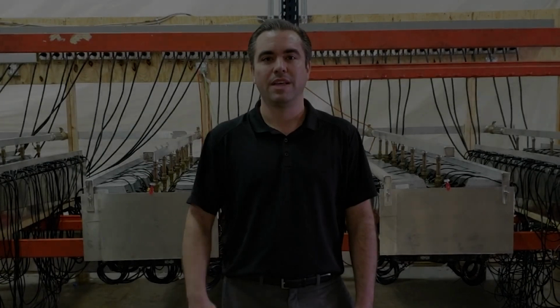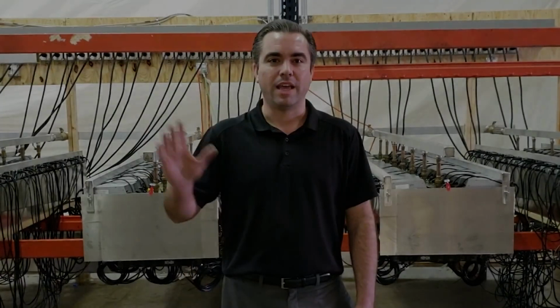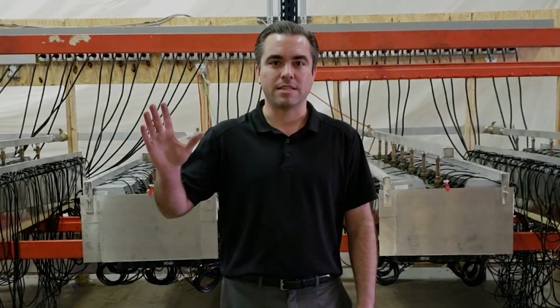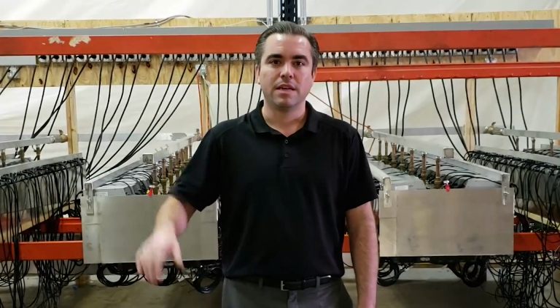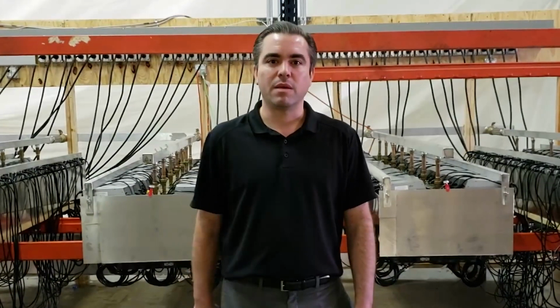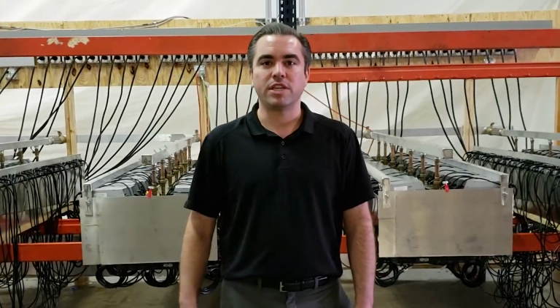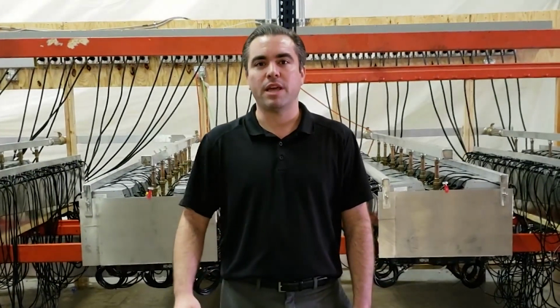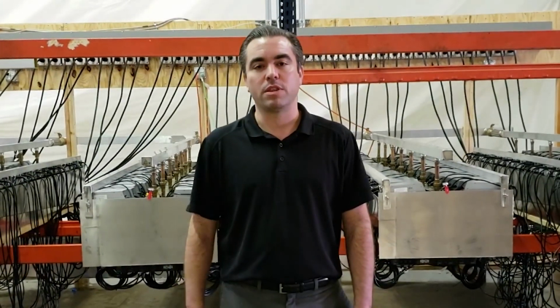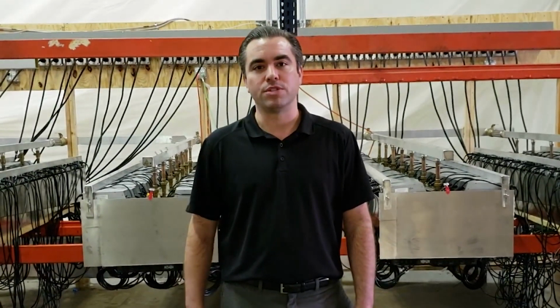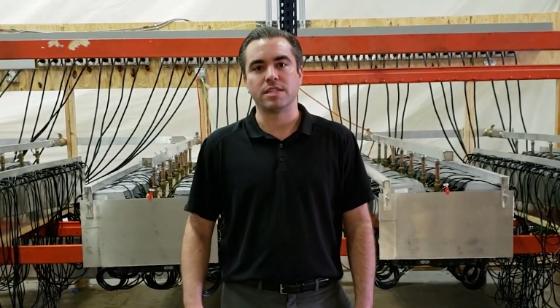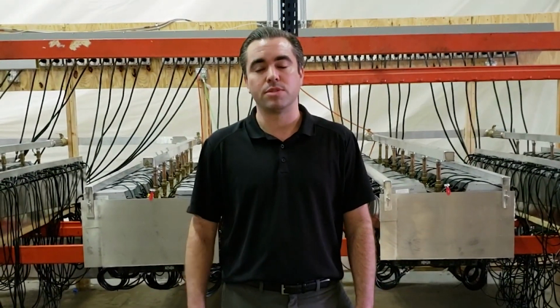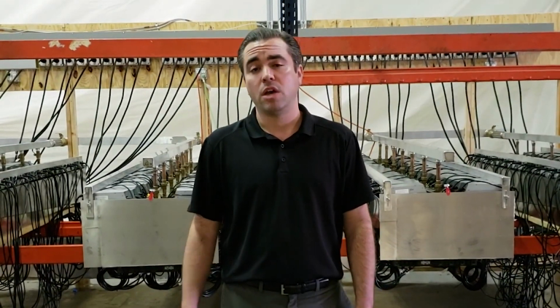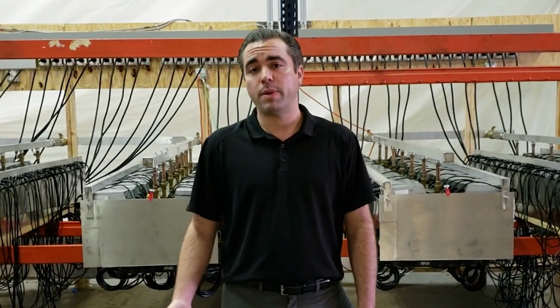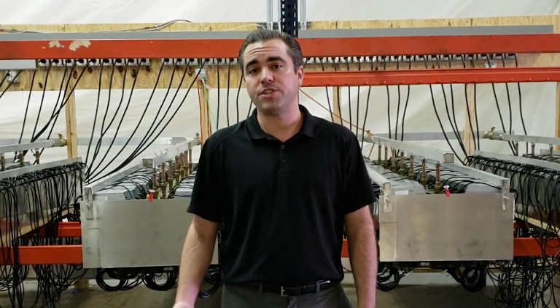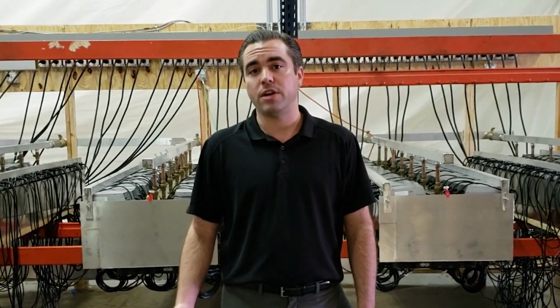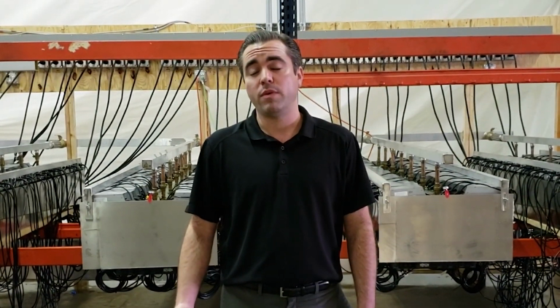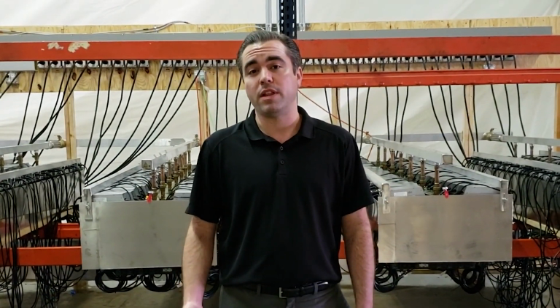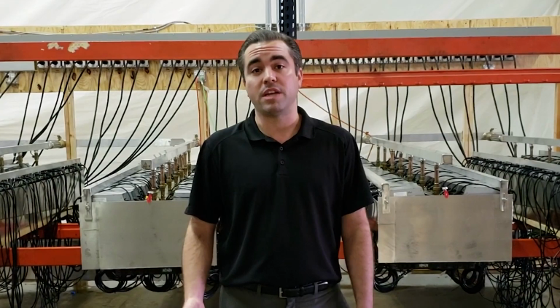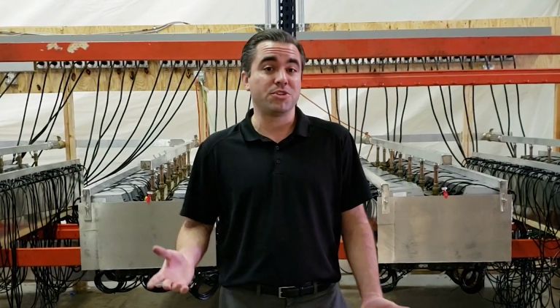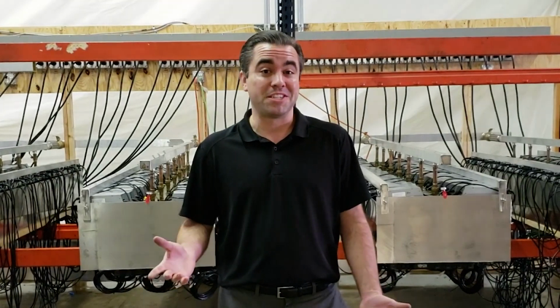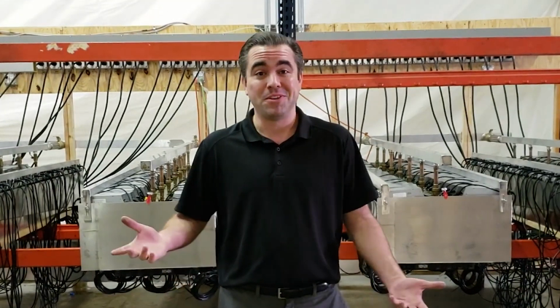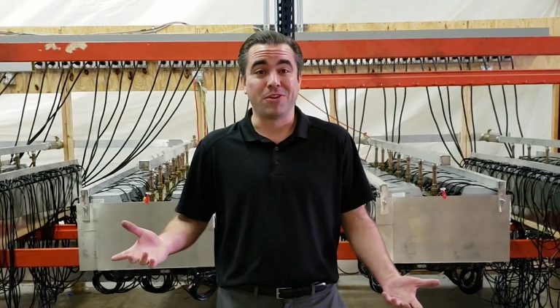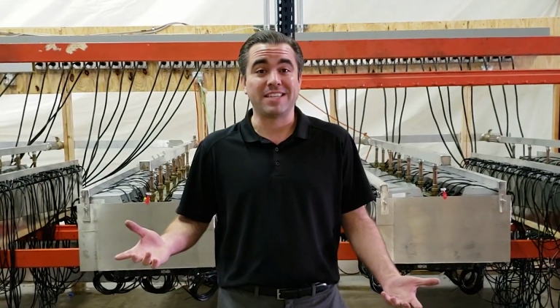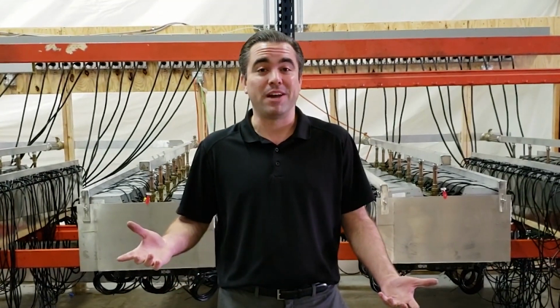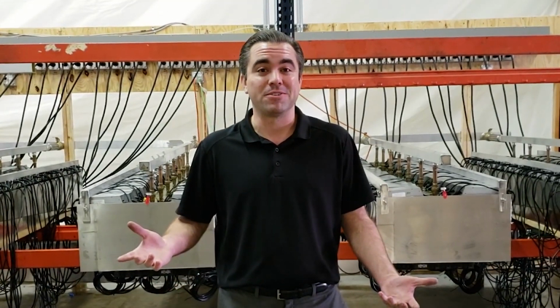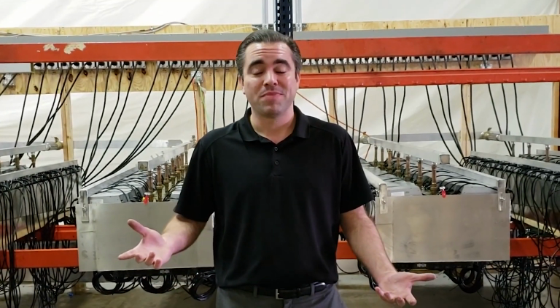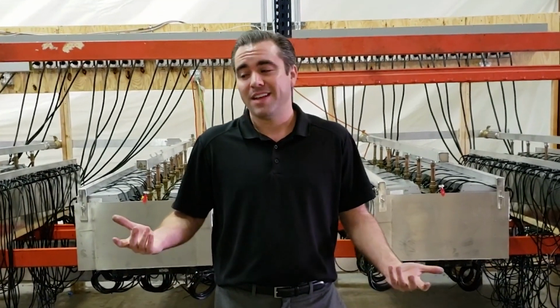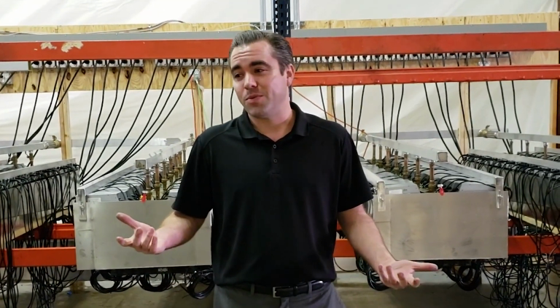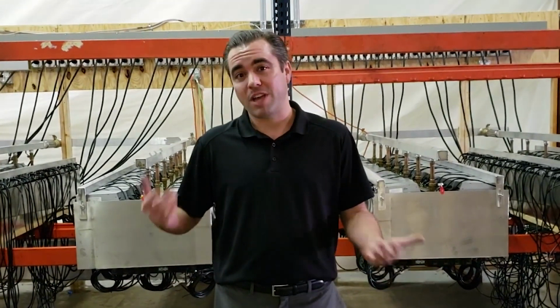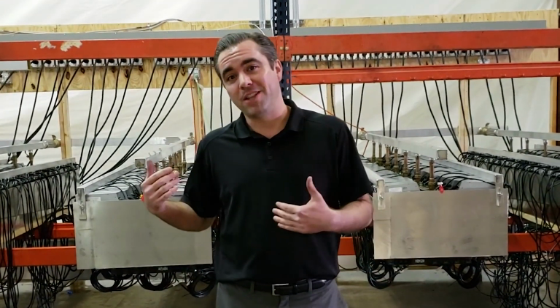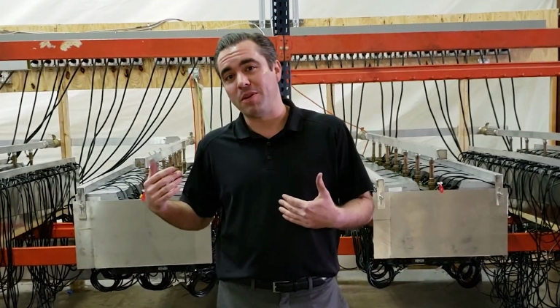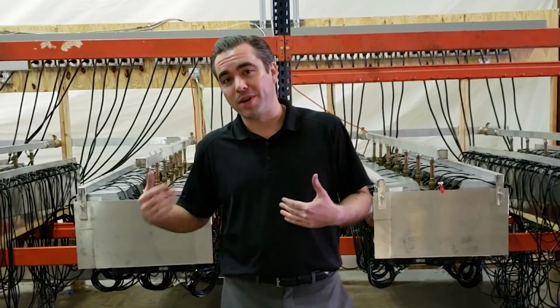Hey guys, my name is Chase Blackman with Immersion Systems. Over the past year we've developed an immersion system for your ASIC miners. Come take a look with me real quick.